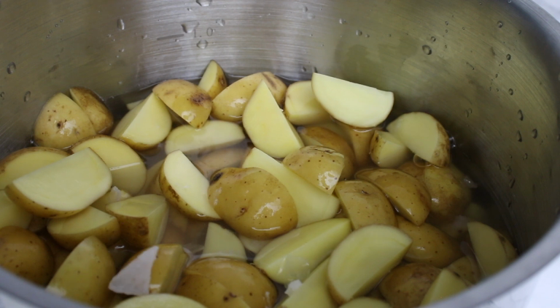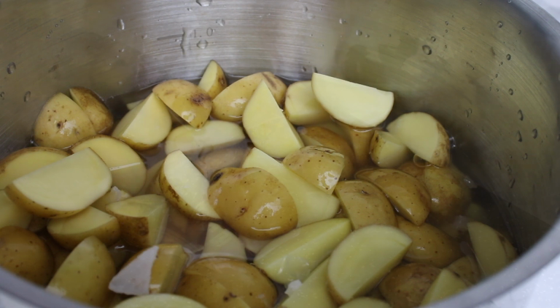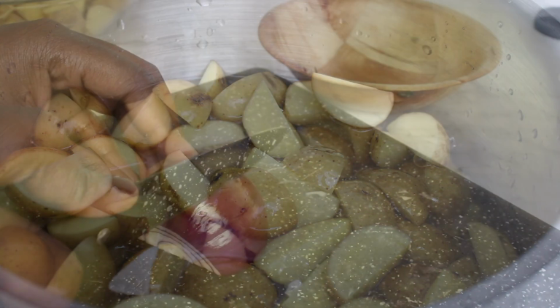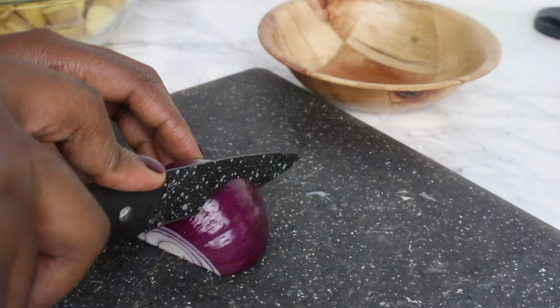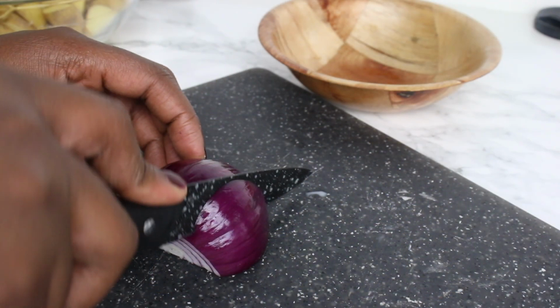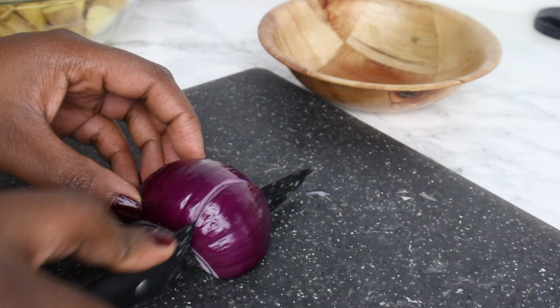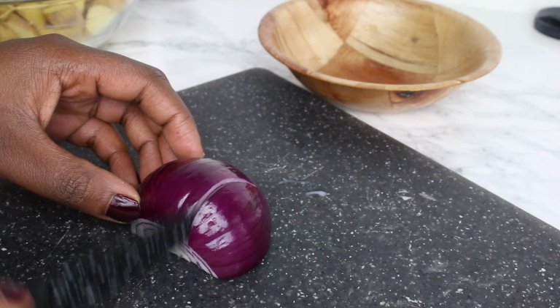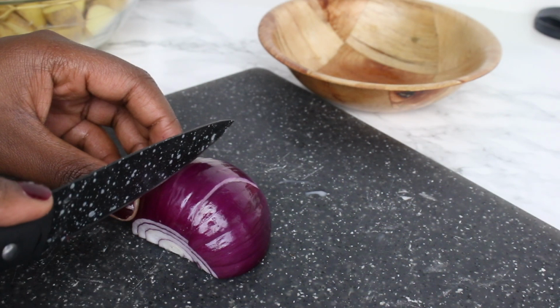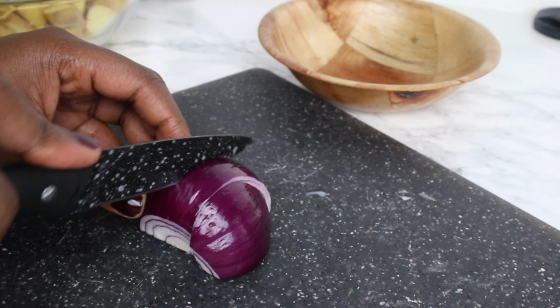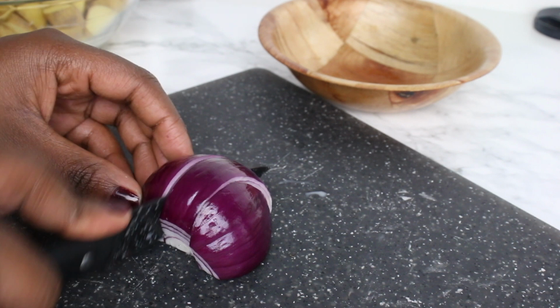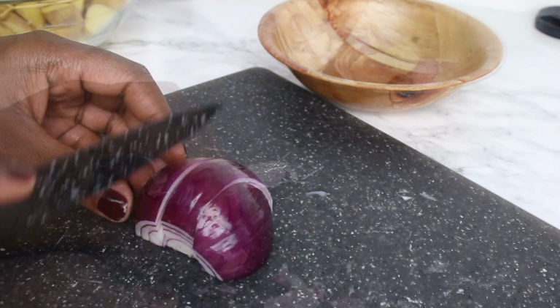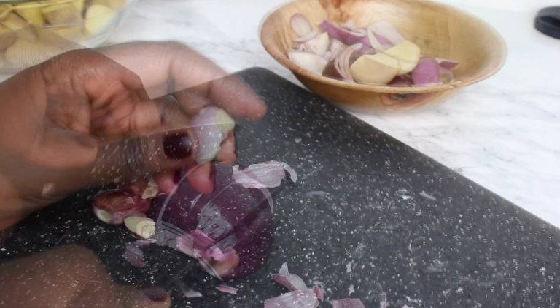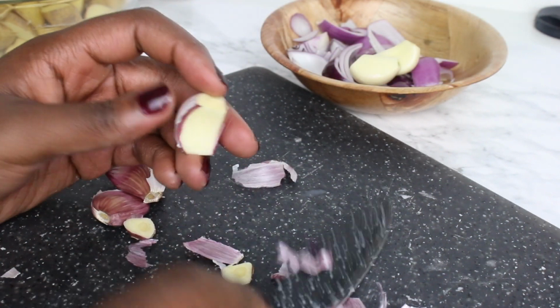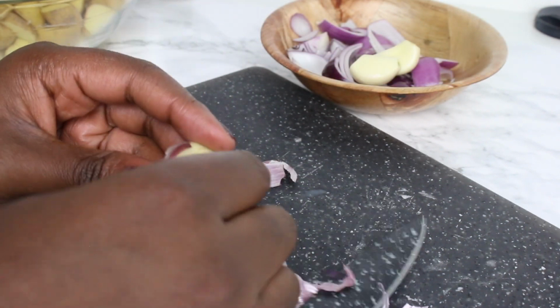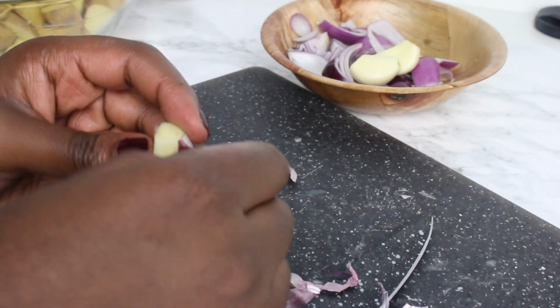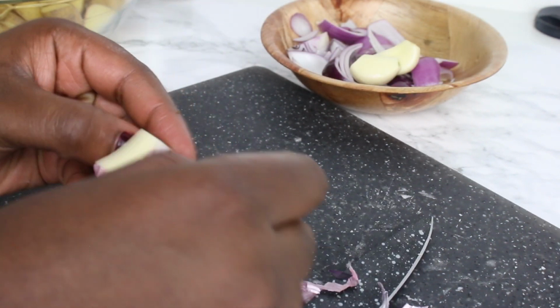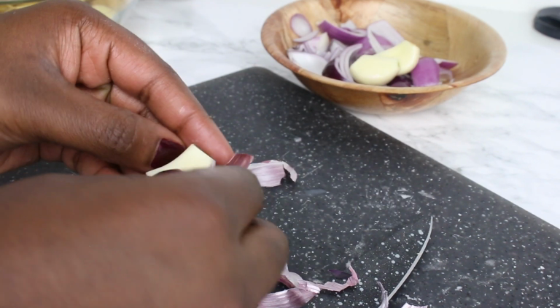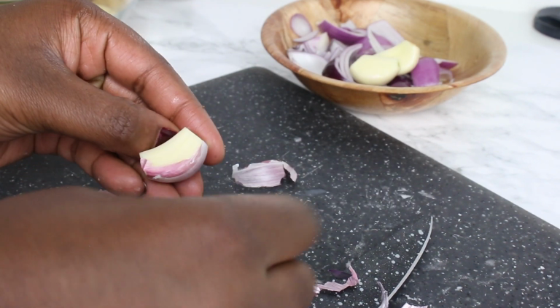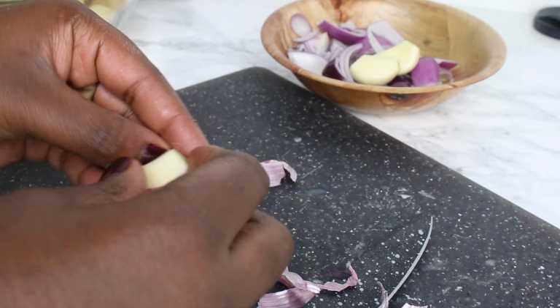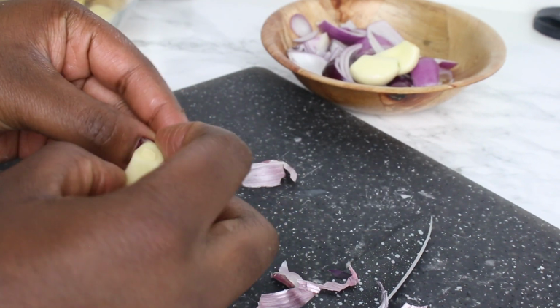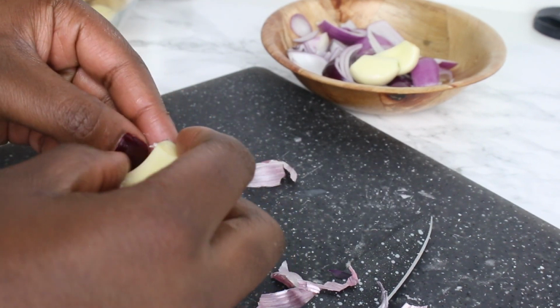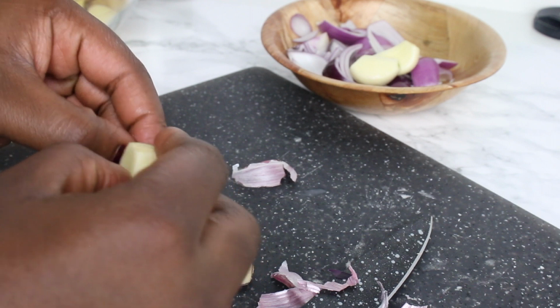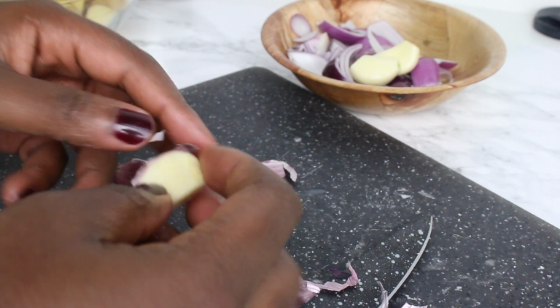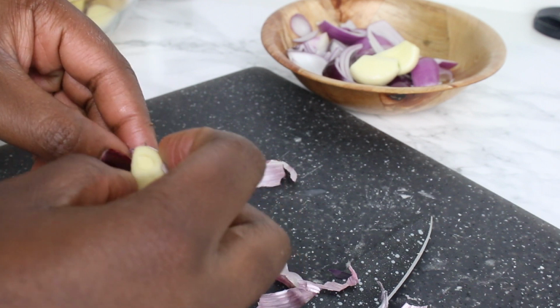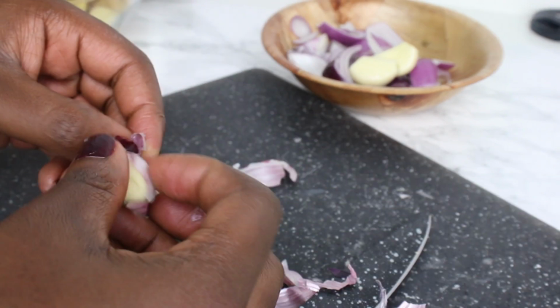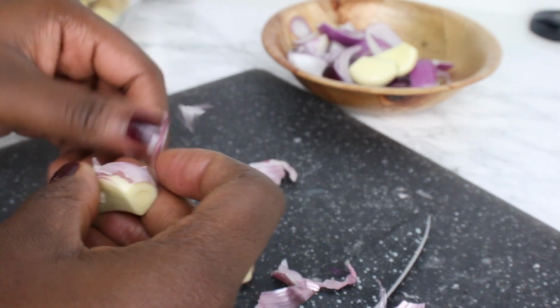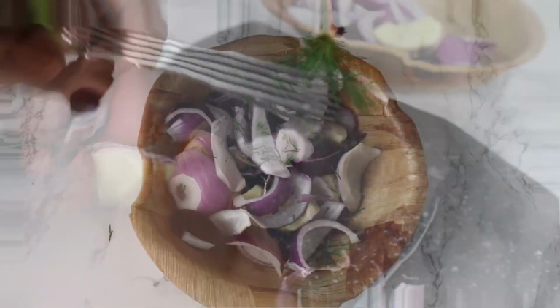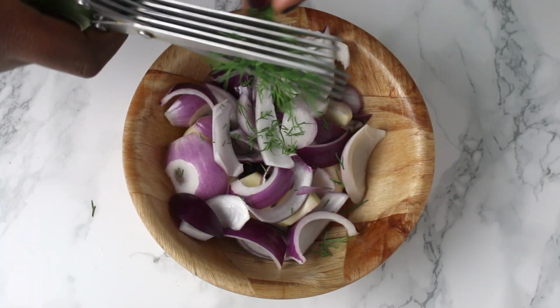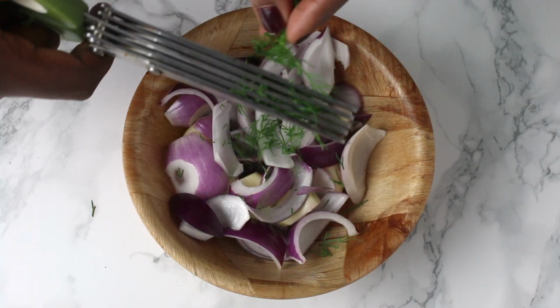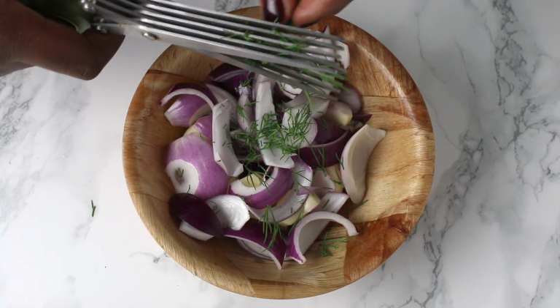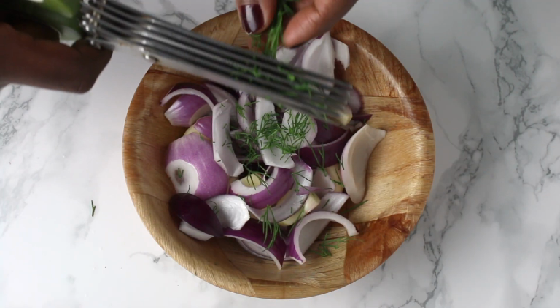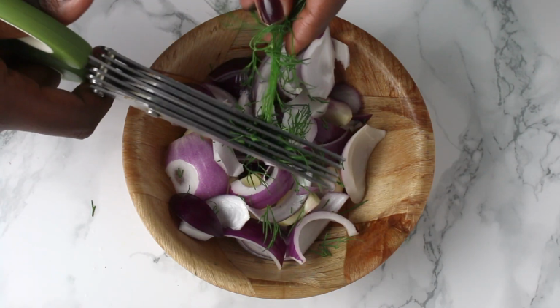While the potatoes are boiling, I'm cutting the onions and peeling the garlic. Put the onions and garlic in a bowl and add the dill.